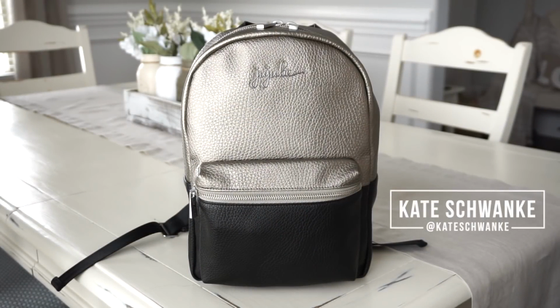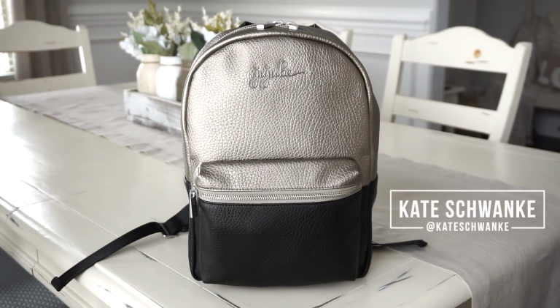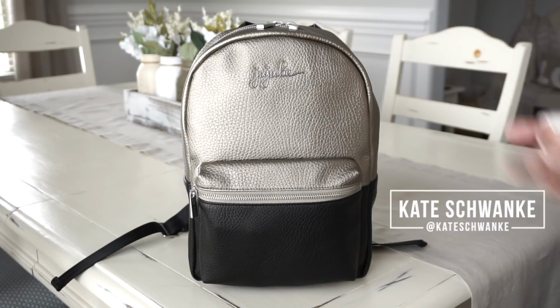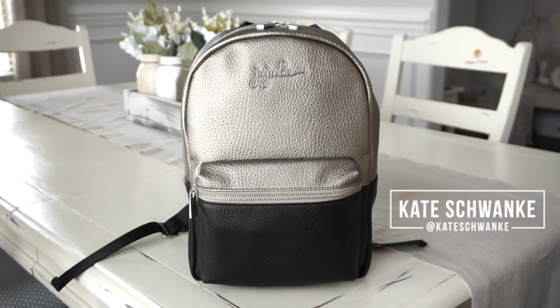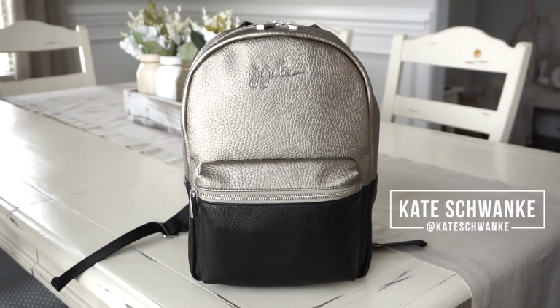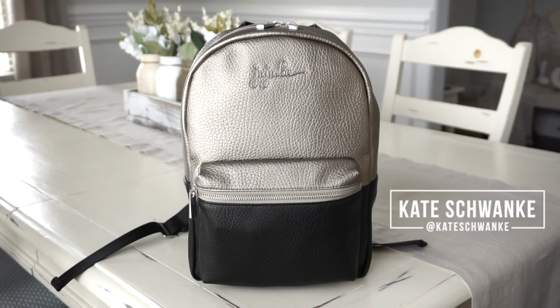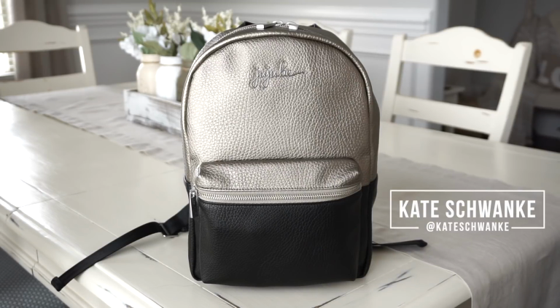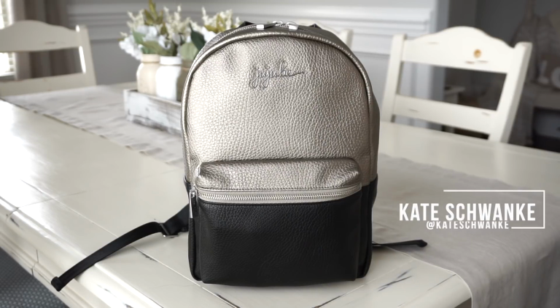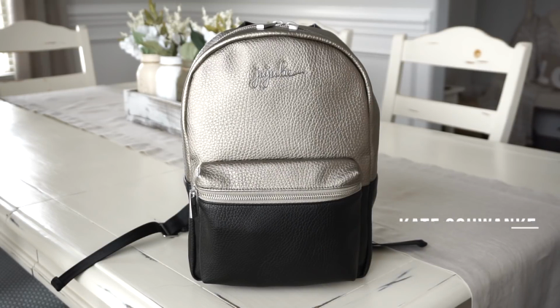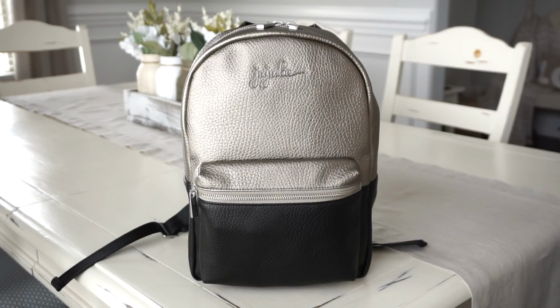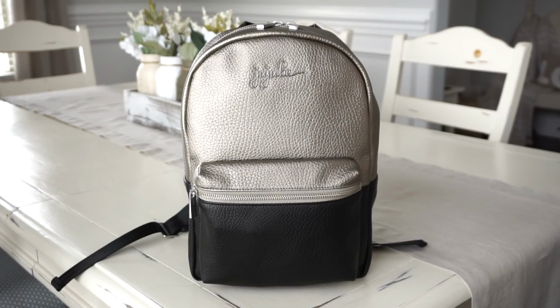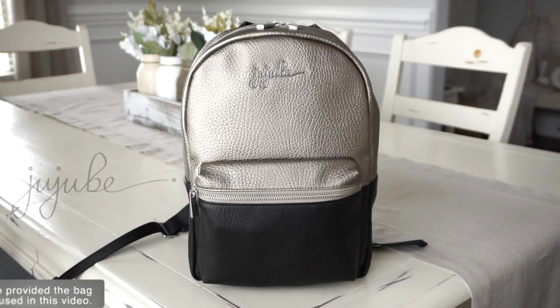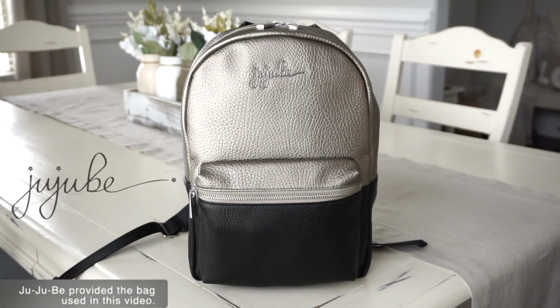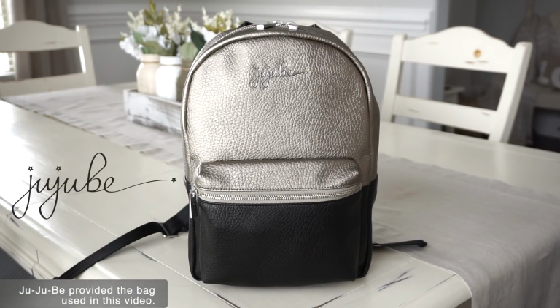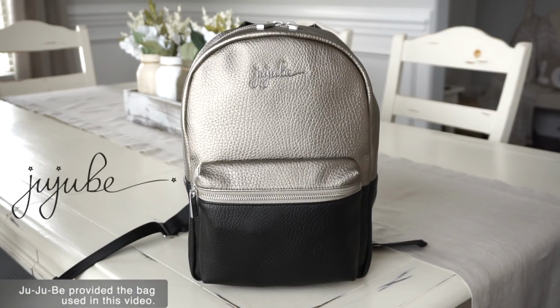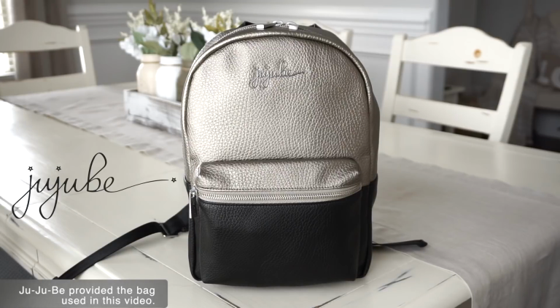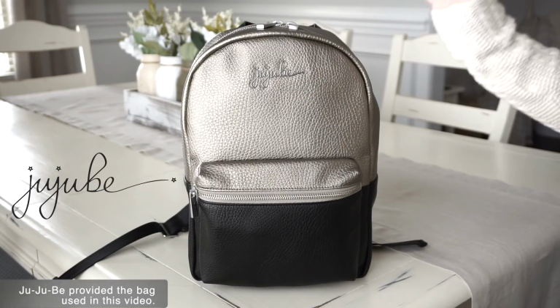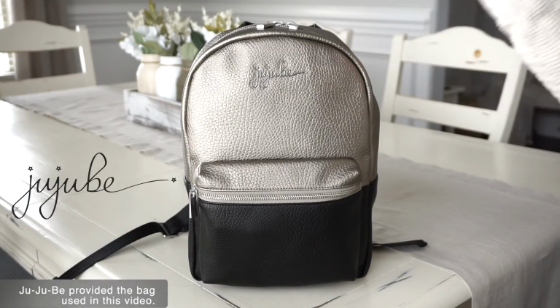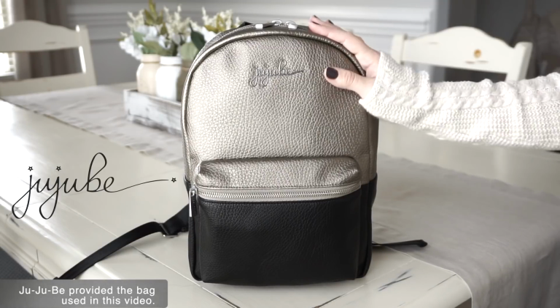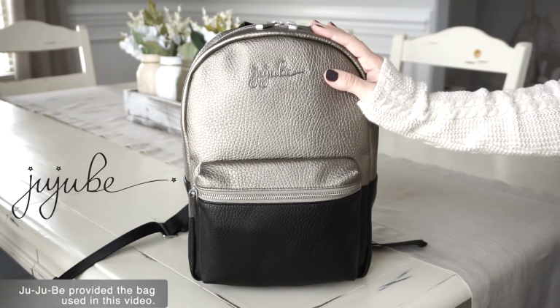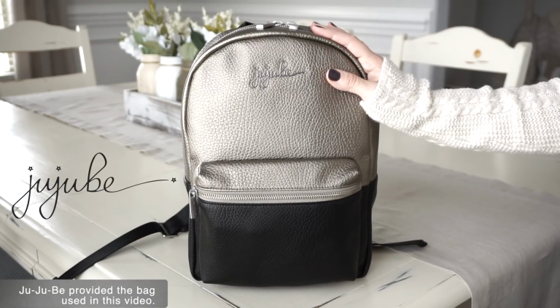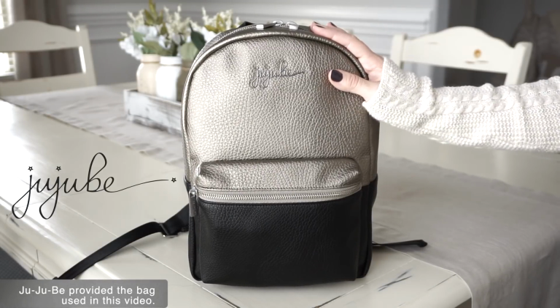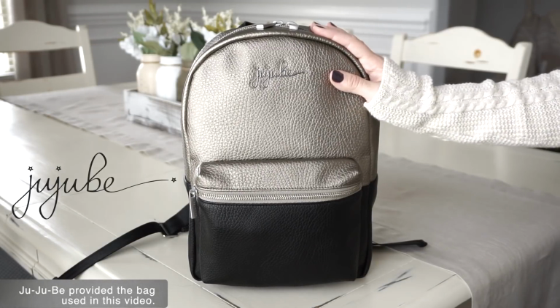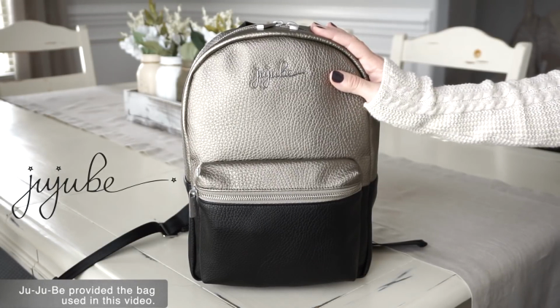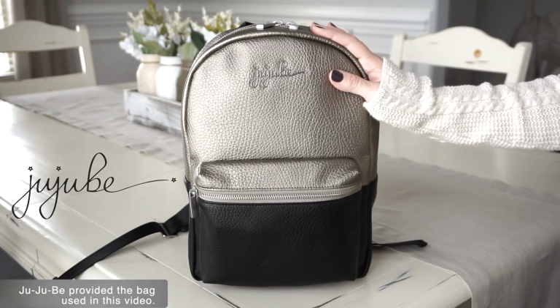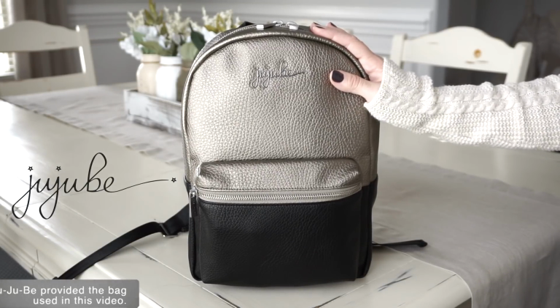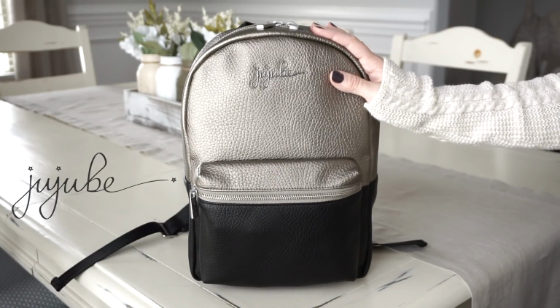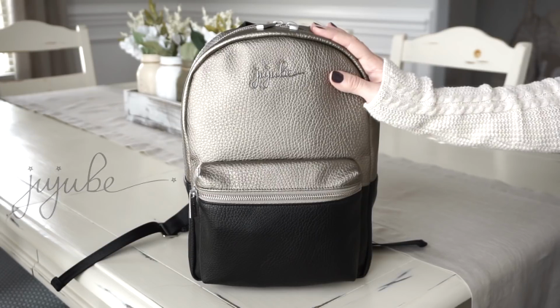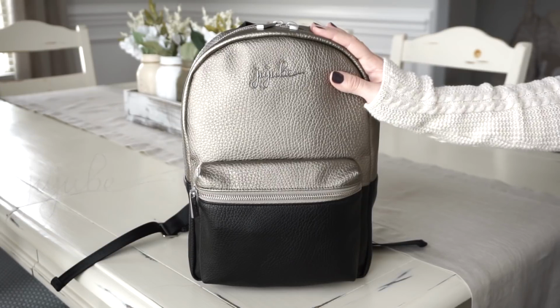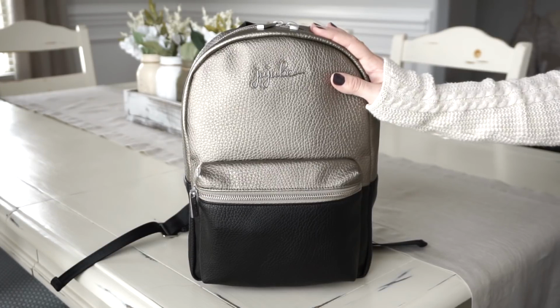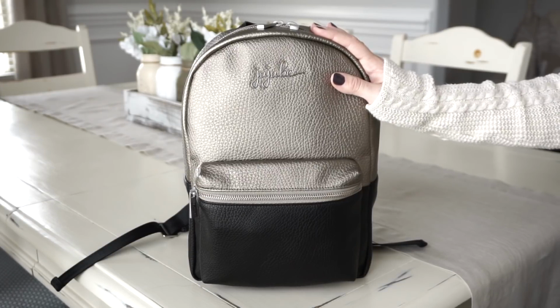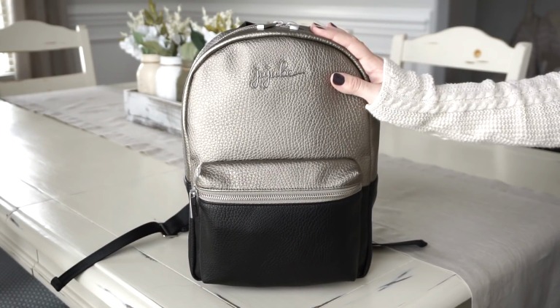Today I have a new review and packing video for you guys for the brand new Jujubee Mini Ever Backpack. This bag is adorable. I love the size of it. You guys just watched the on-the-body portion of this video where I showed you how this bag looks when it's worn.